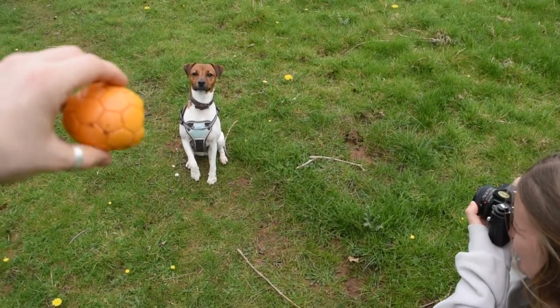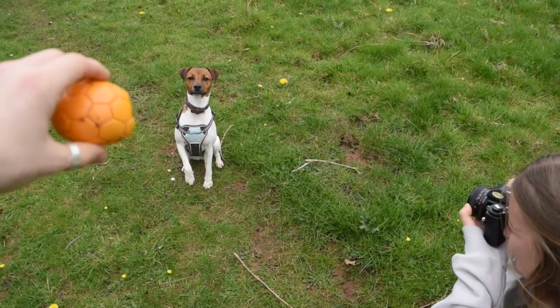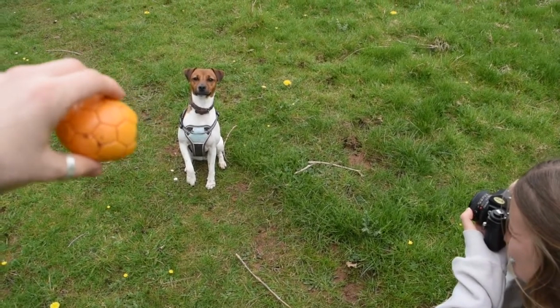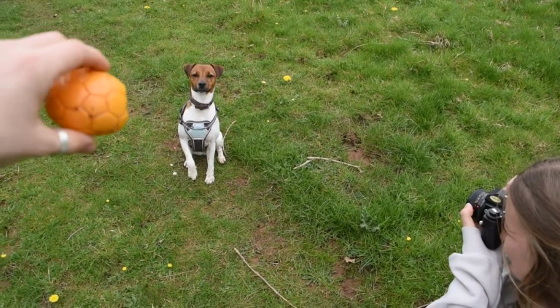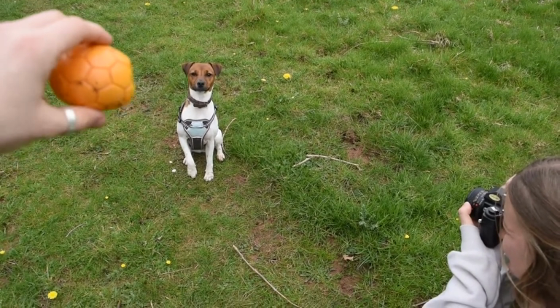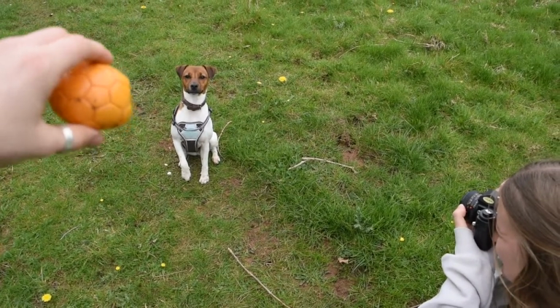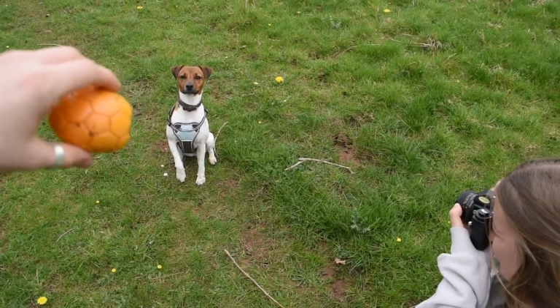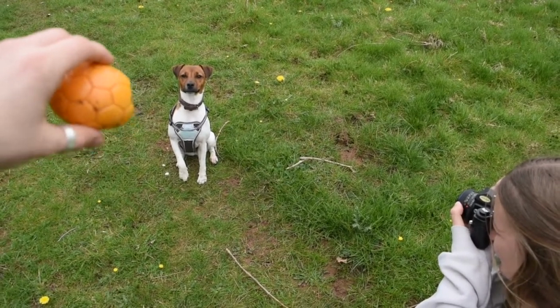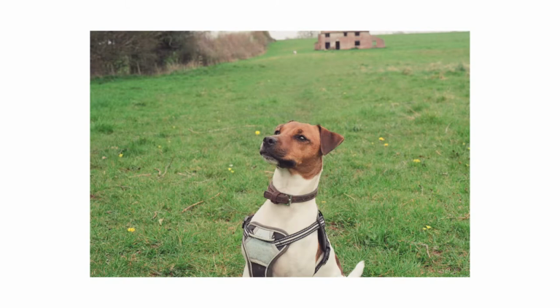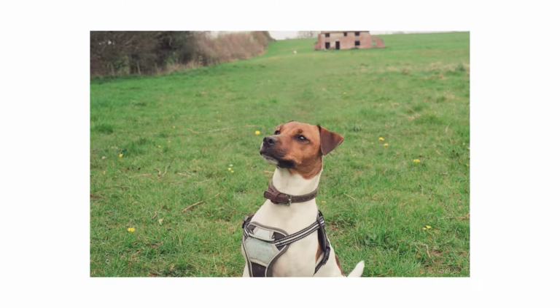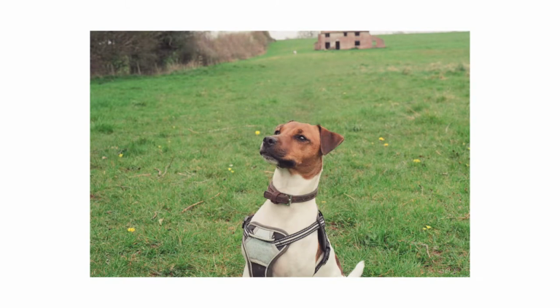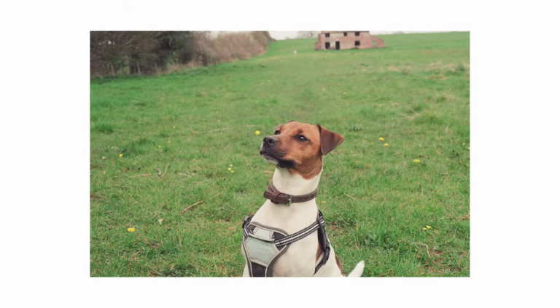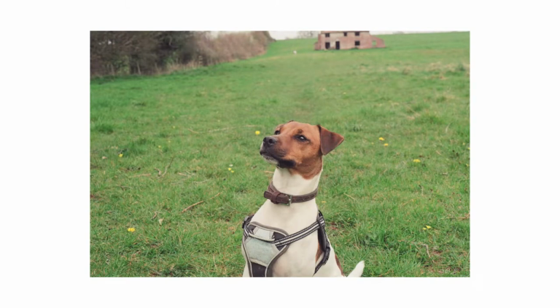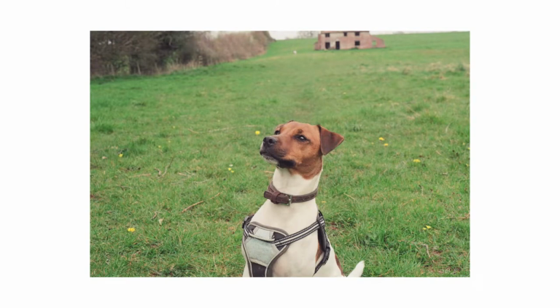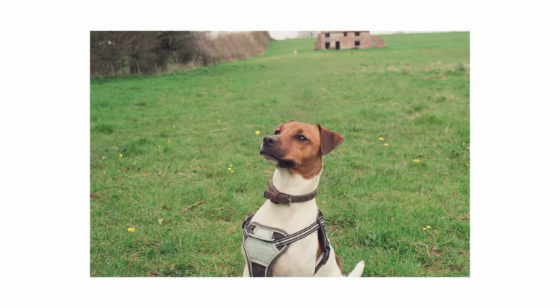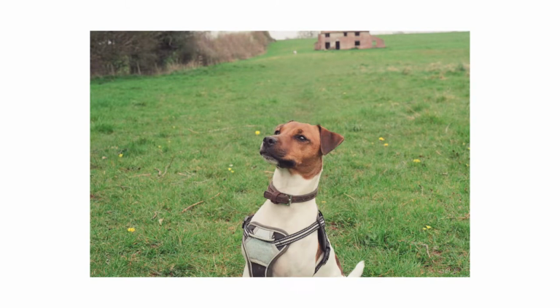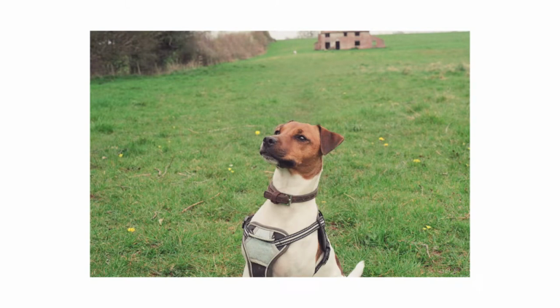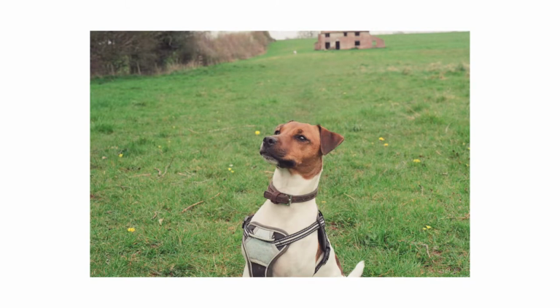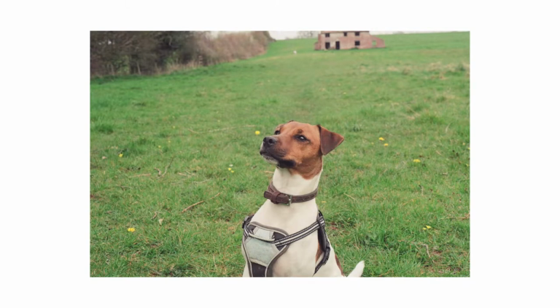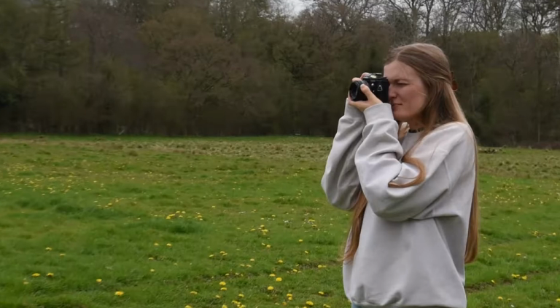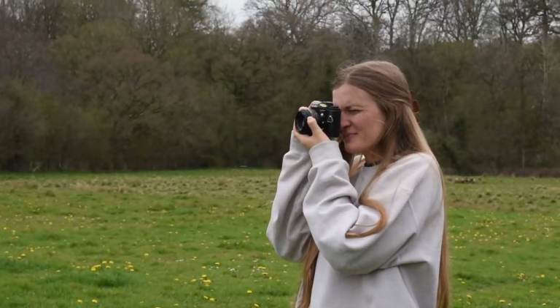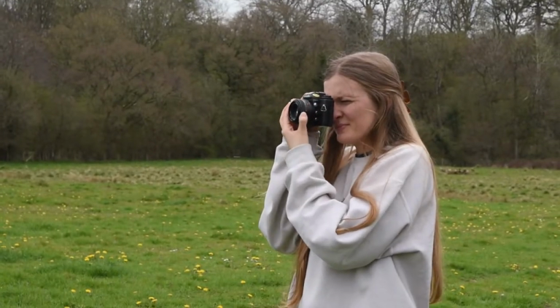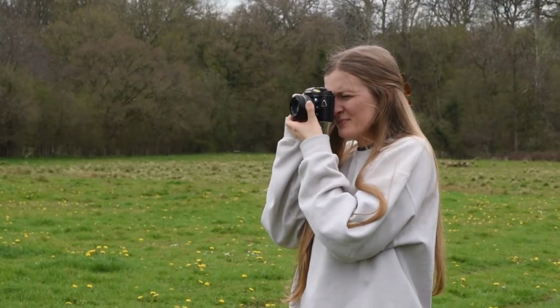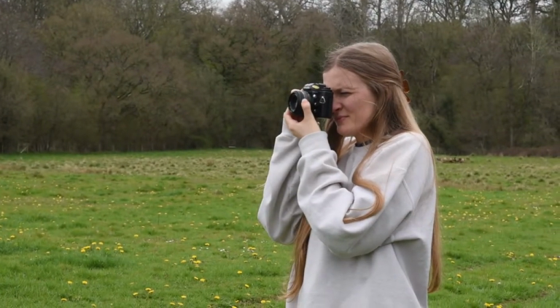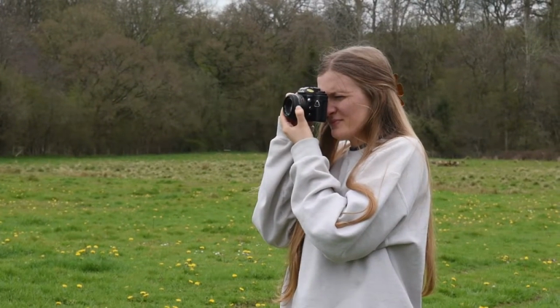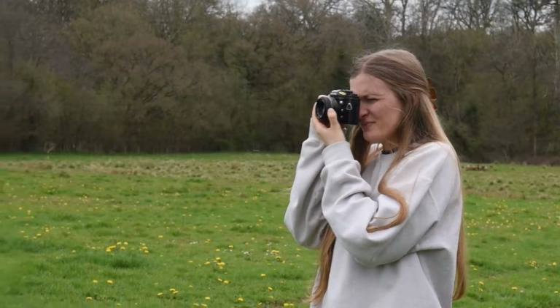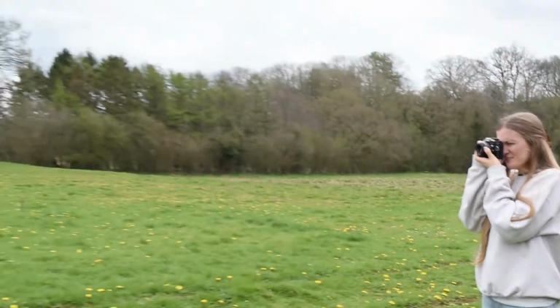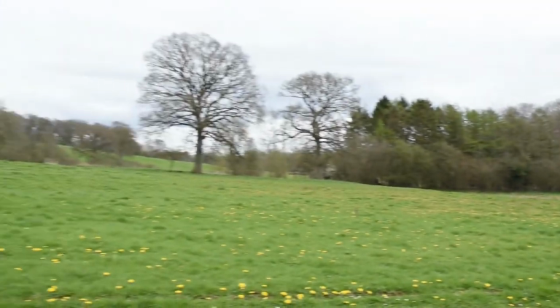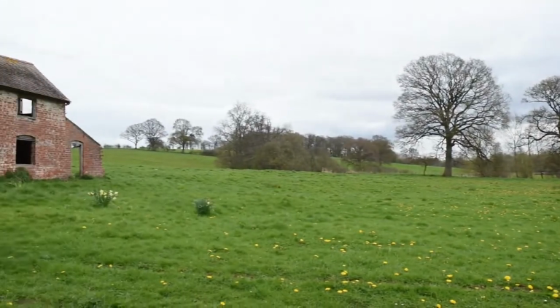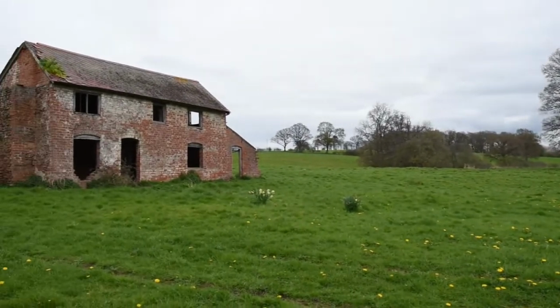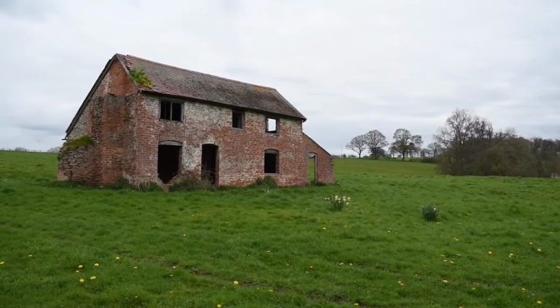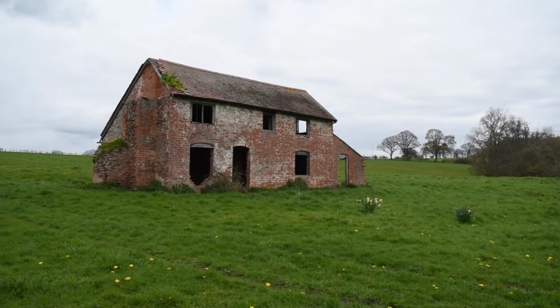It came out just before the Minolta X700, which I think is another fantastic camera, but this one was actually the last metal-bodied SLR before the company switched to using plastic, which I think gives it a real premium feel.